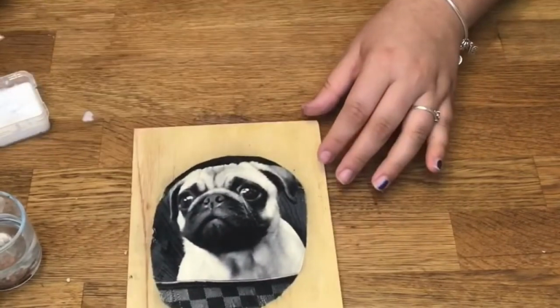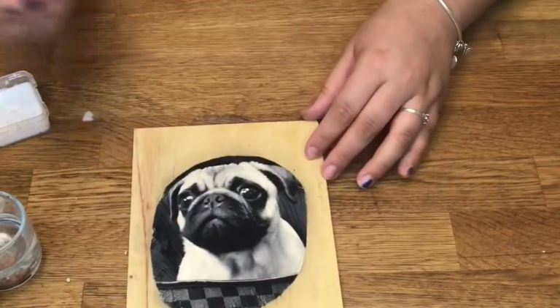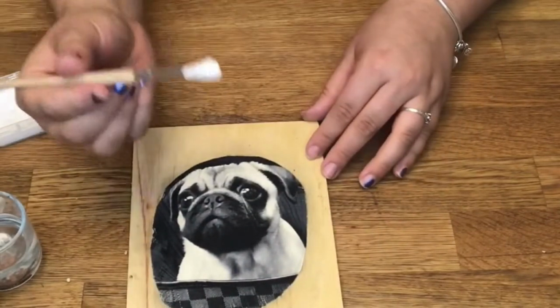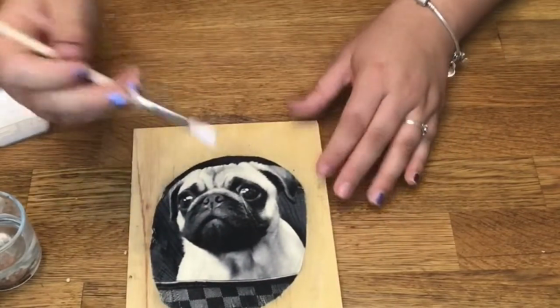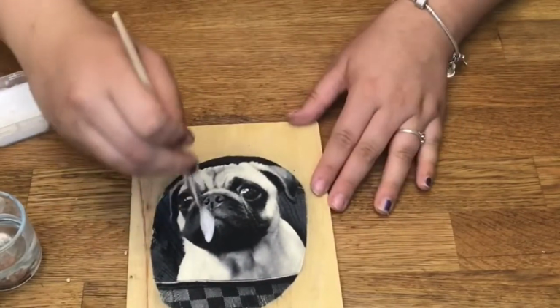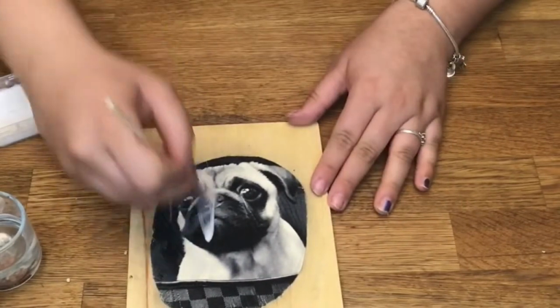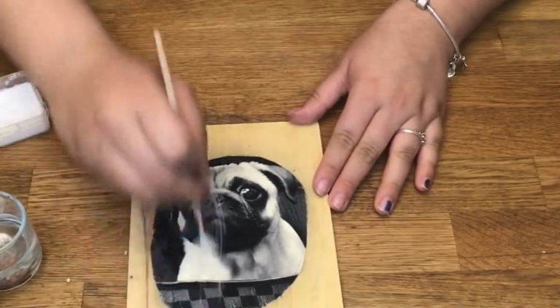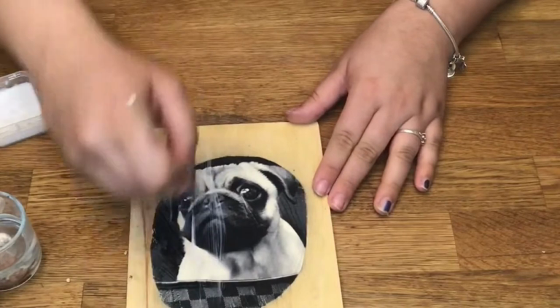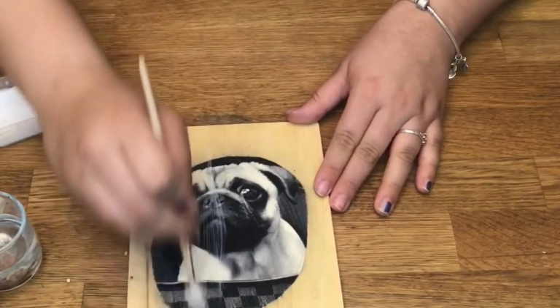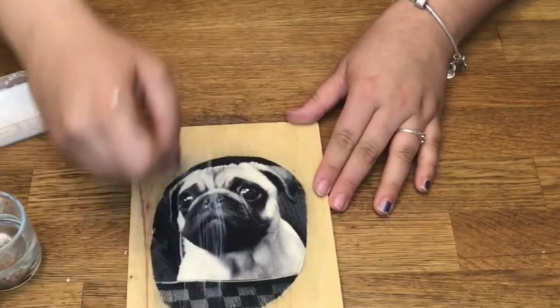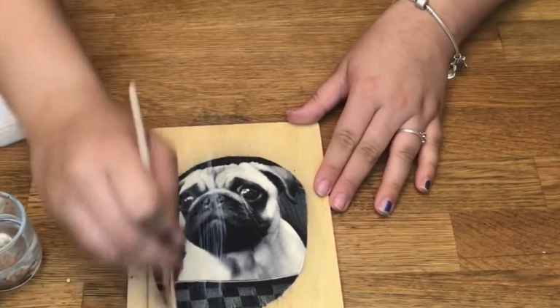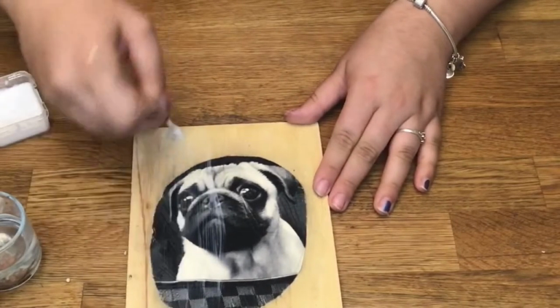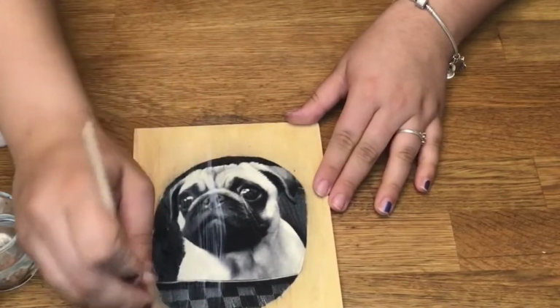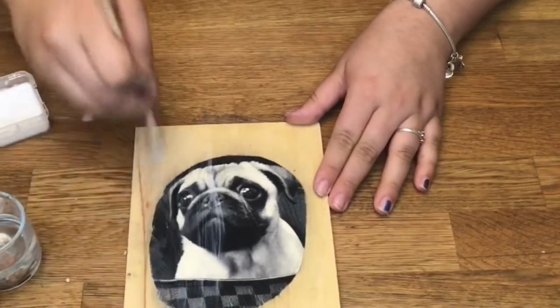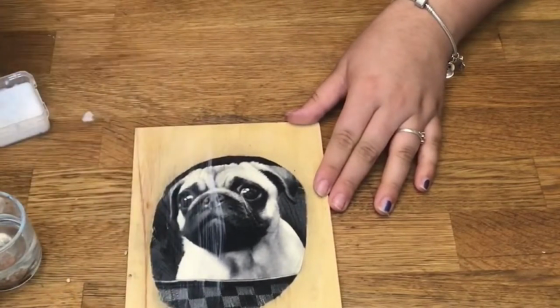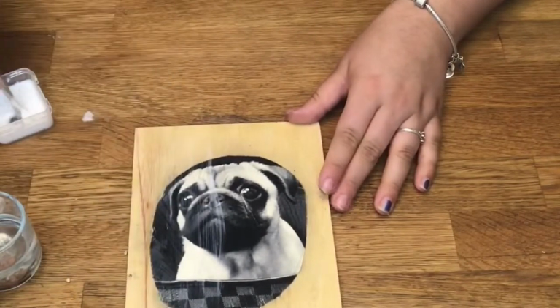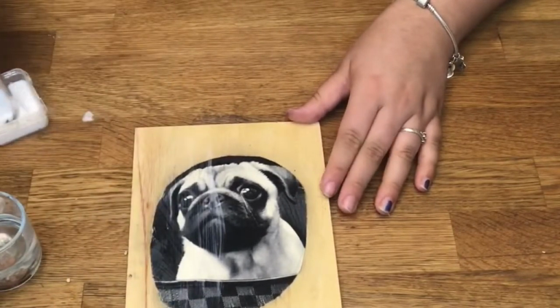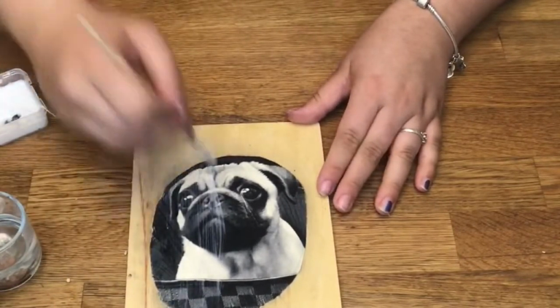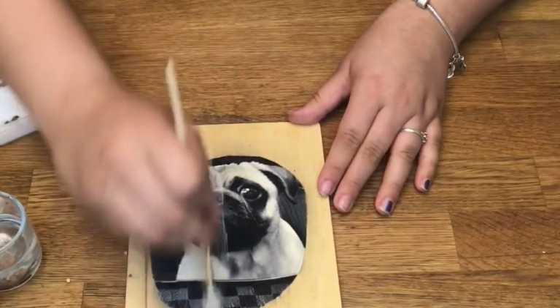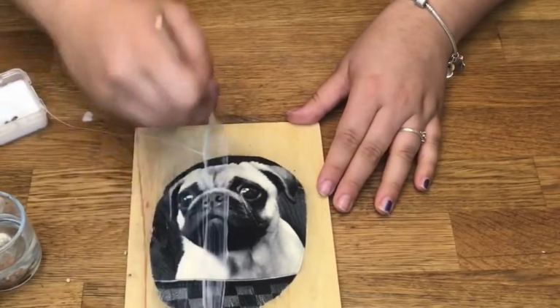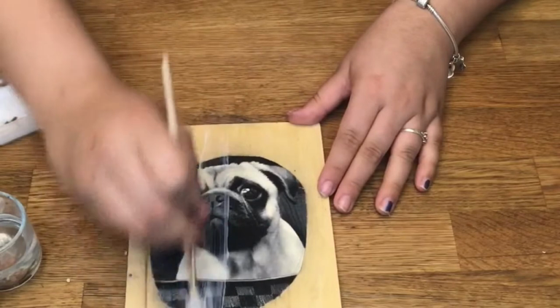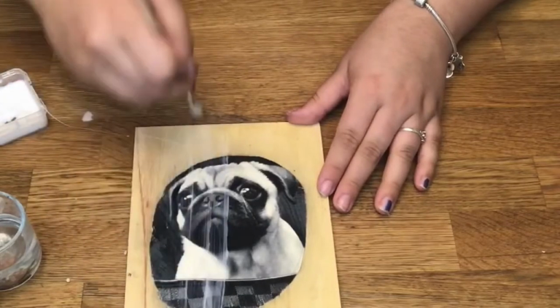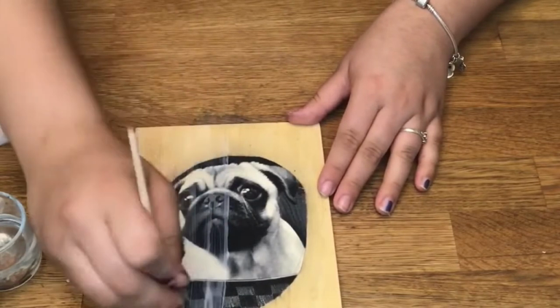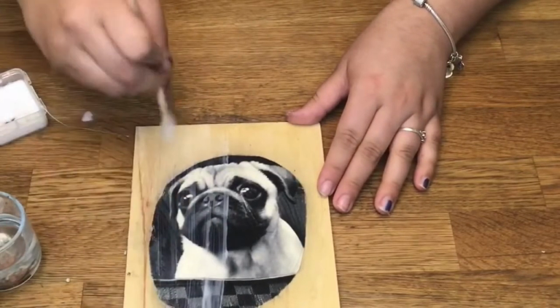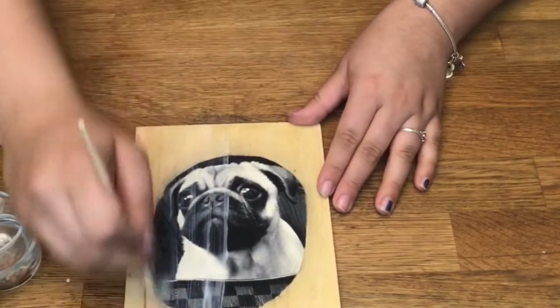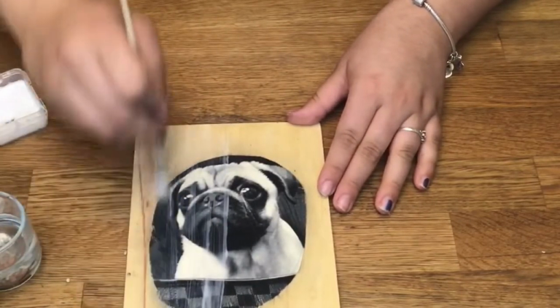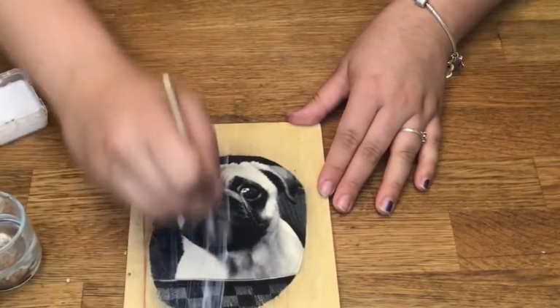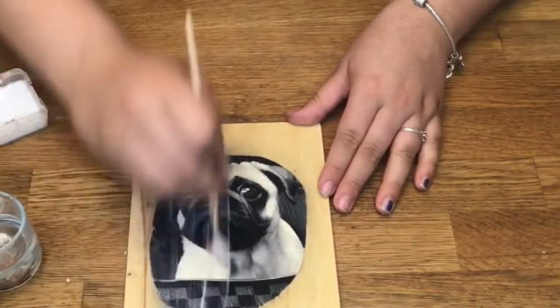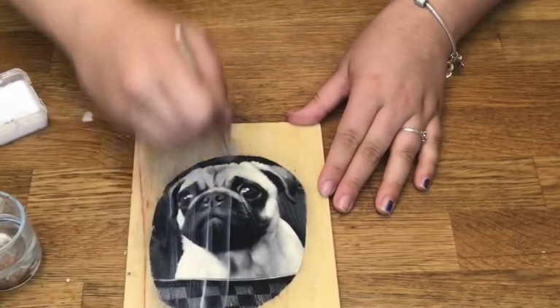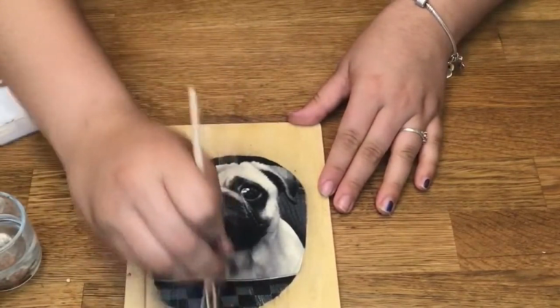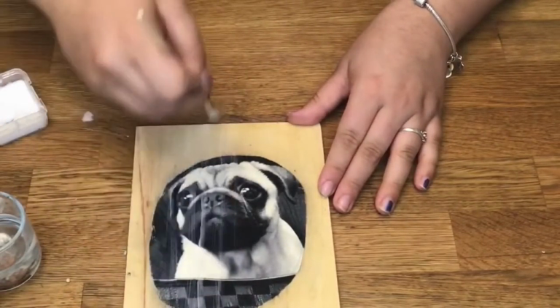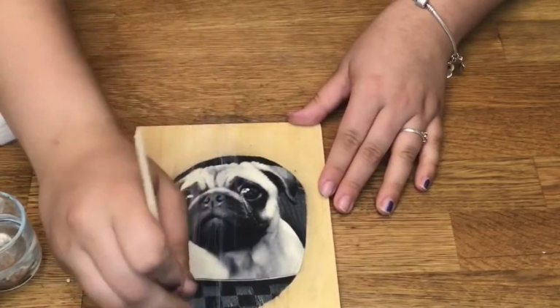Once it's smooth, you're going to take a second layer of glue and you're going to paint the entire plank of wood on top of the picture as well. This gives the picture a really nice shiny finish.